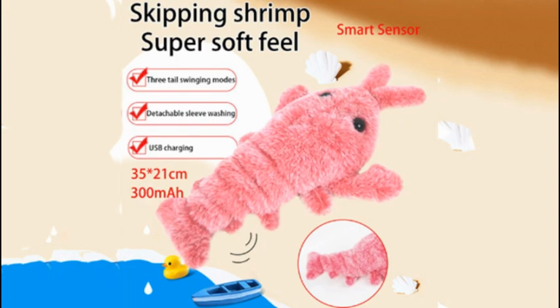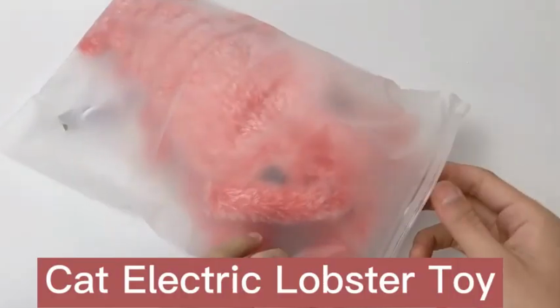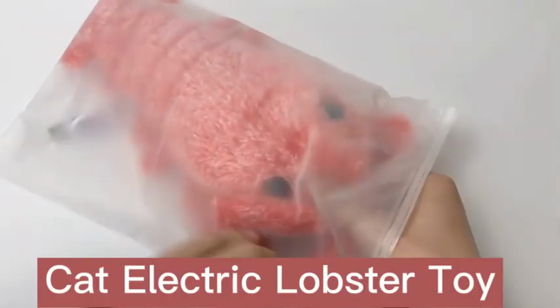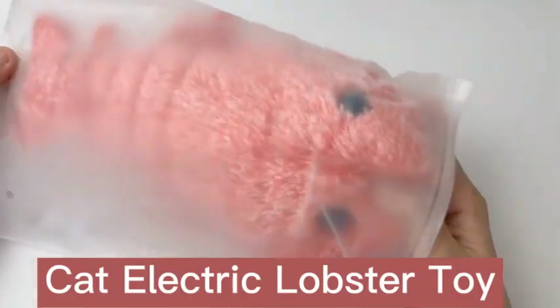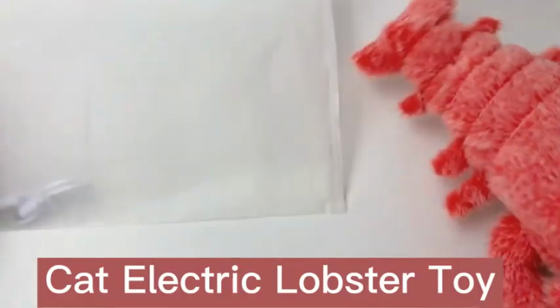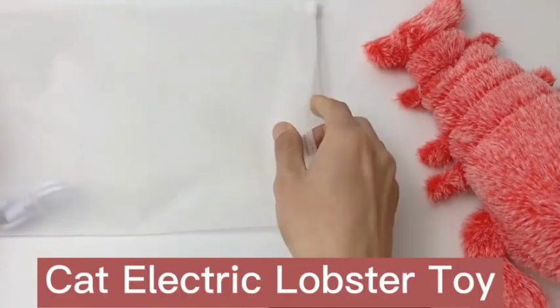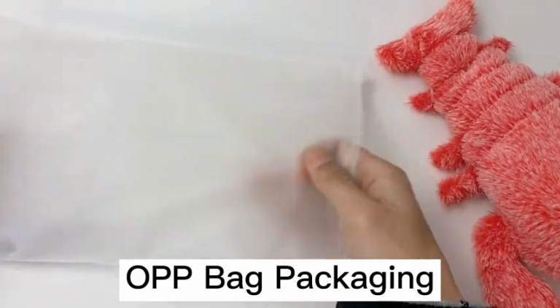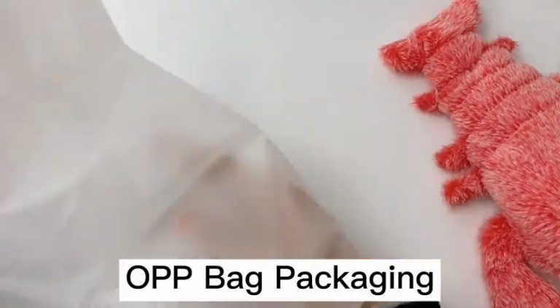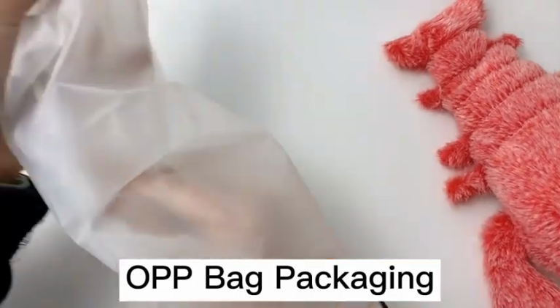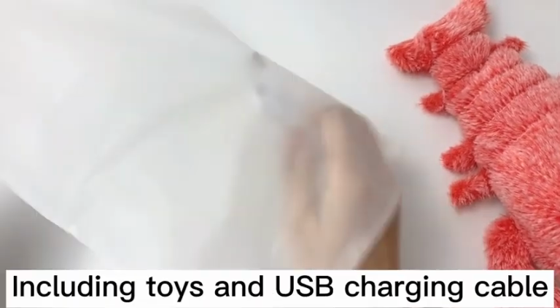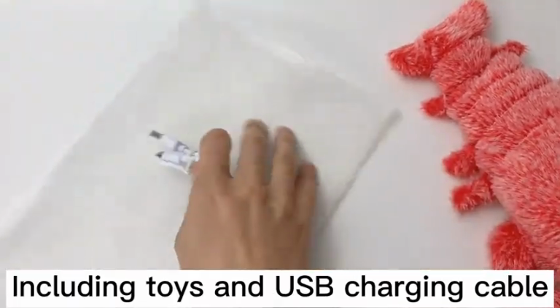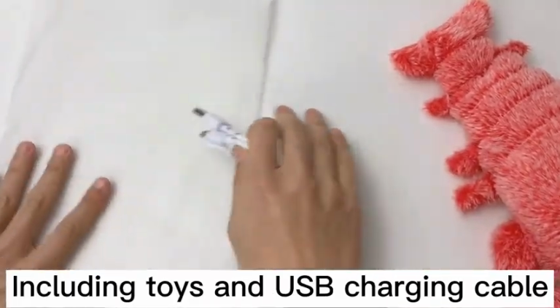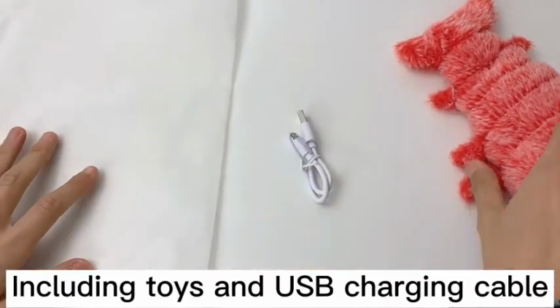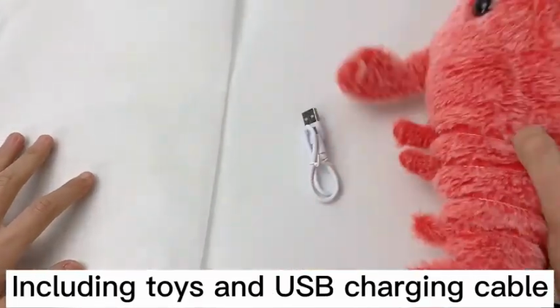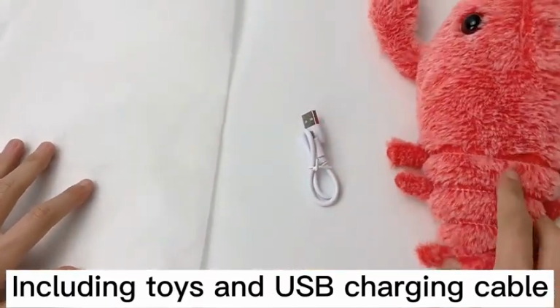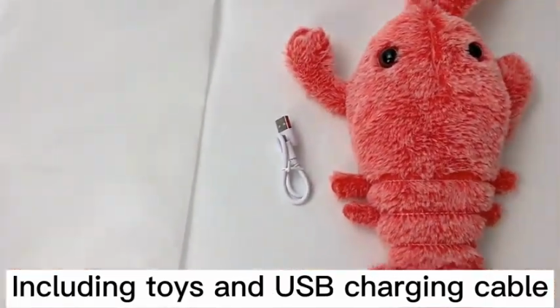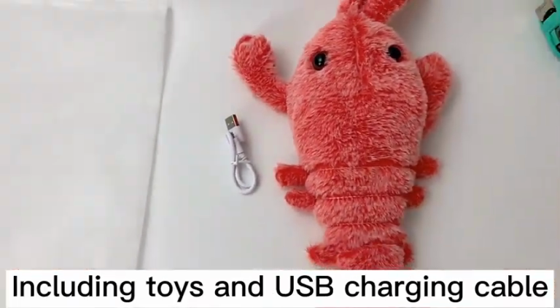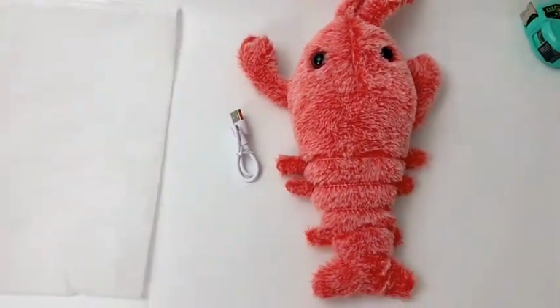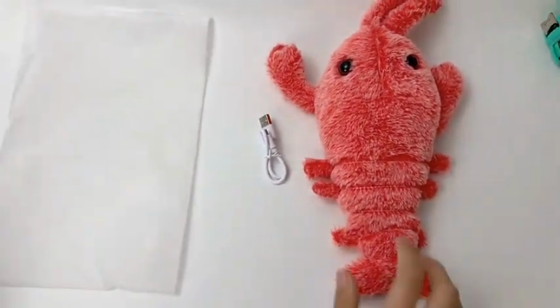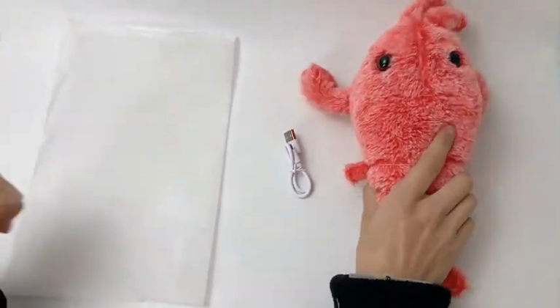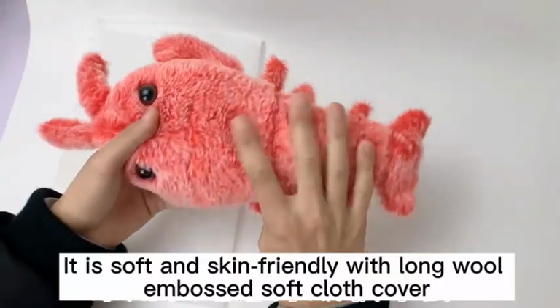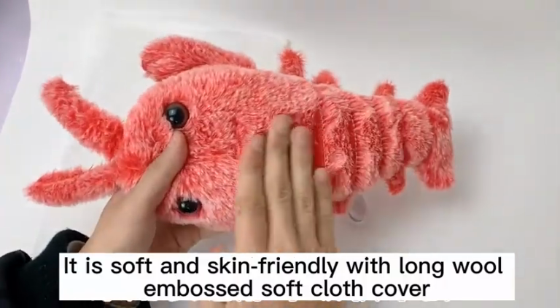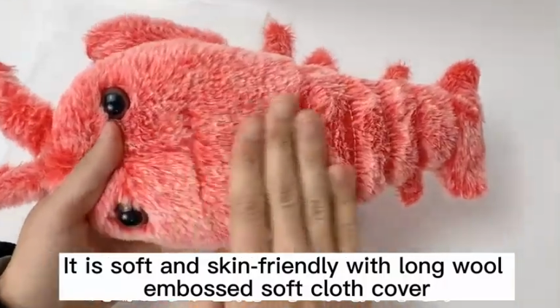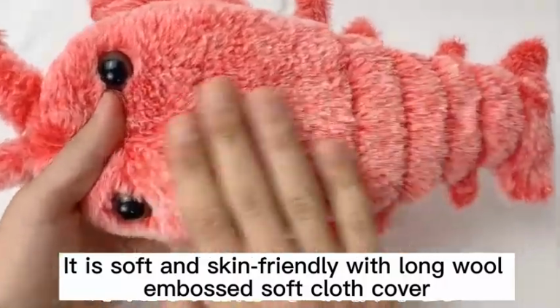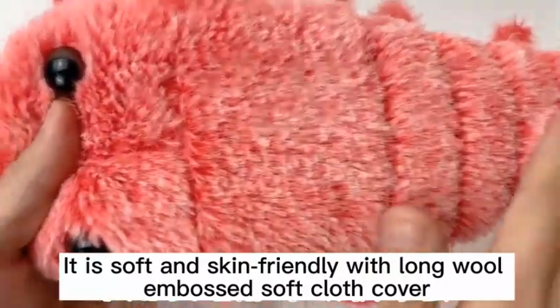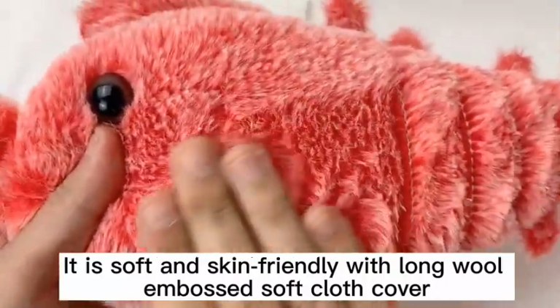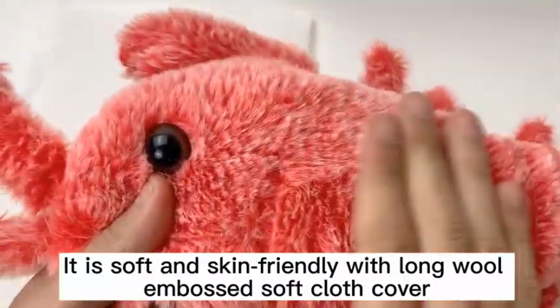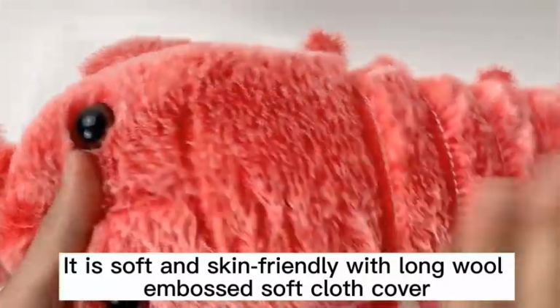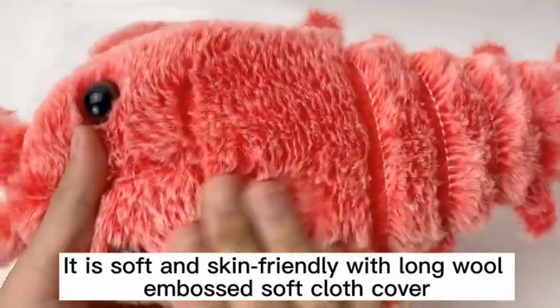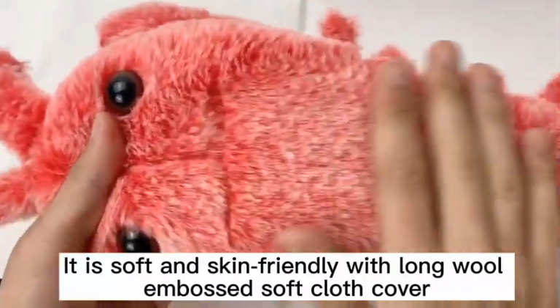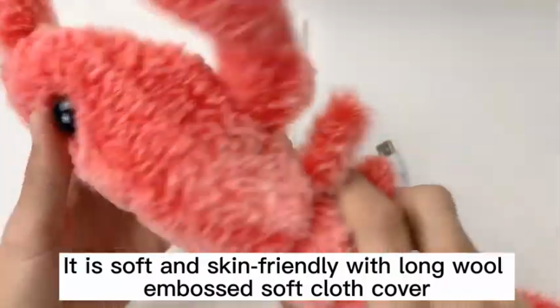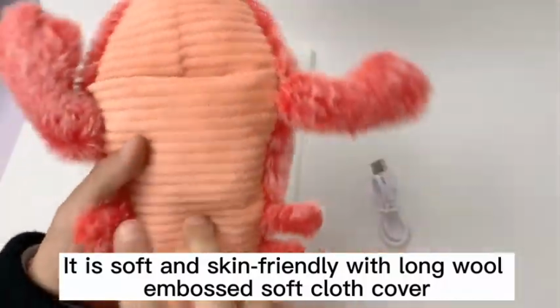Cut the electric lobster toy out of its bag packaging, which includes the toy and a USB charging cable. It is soft and skin-friendly with a normal embossed soft cloth cover.